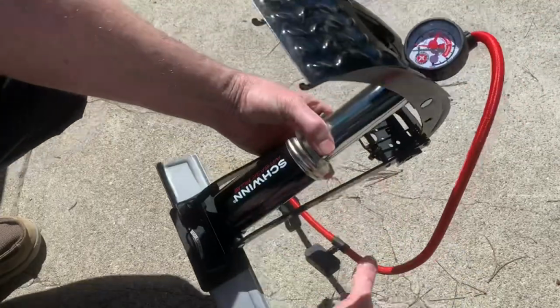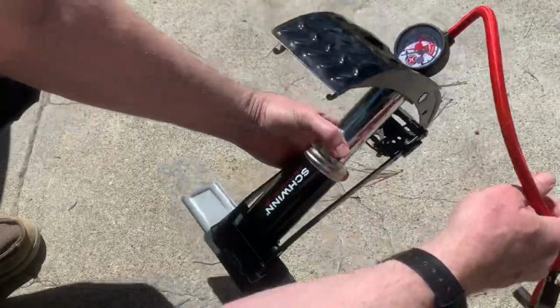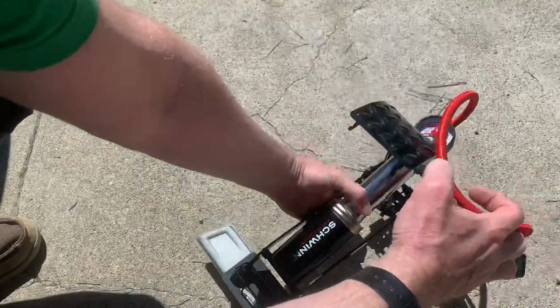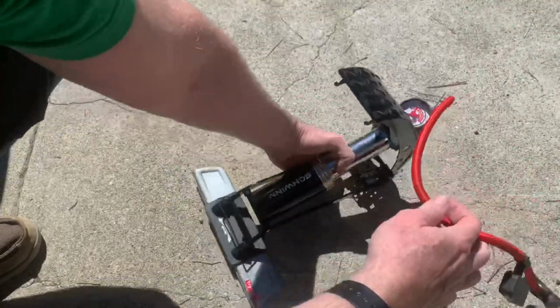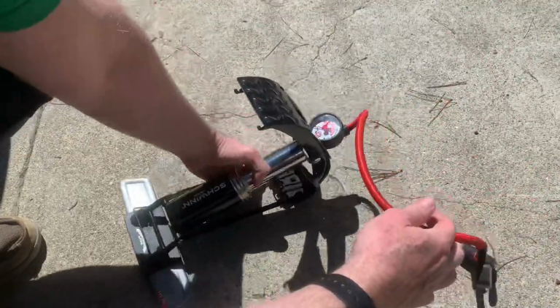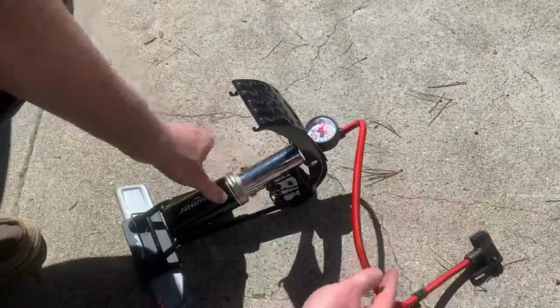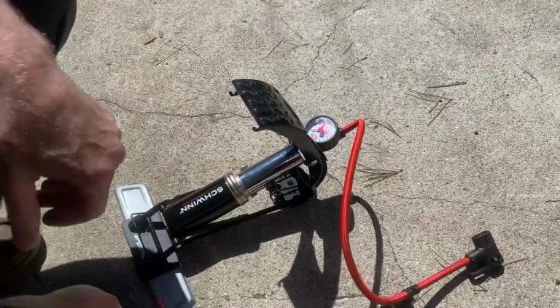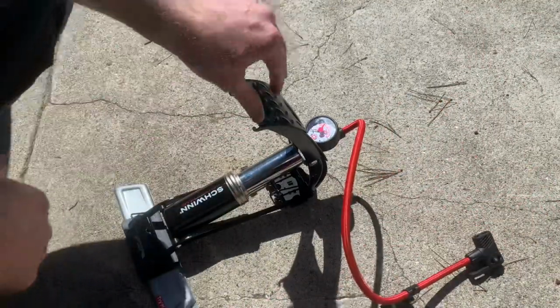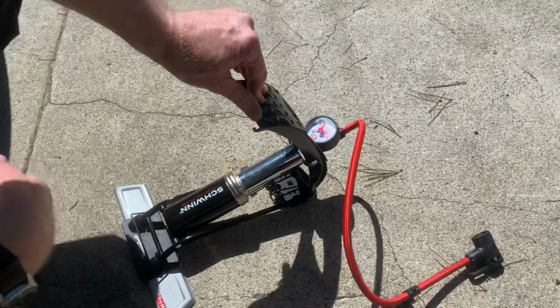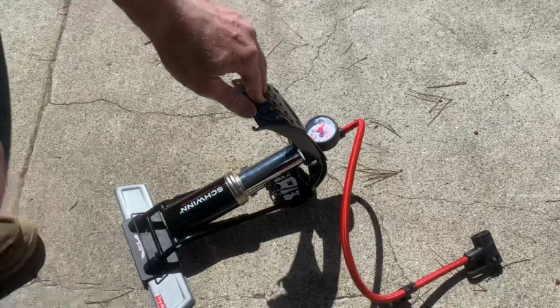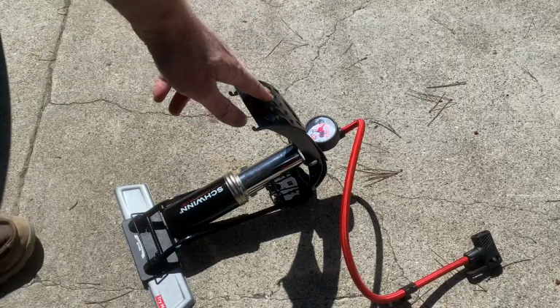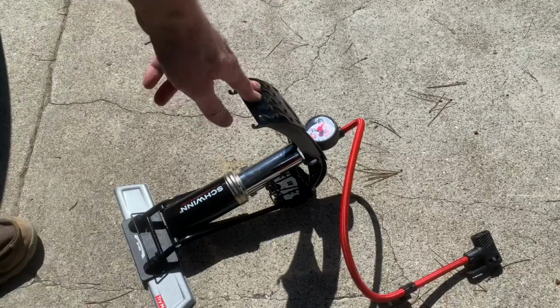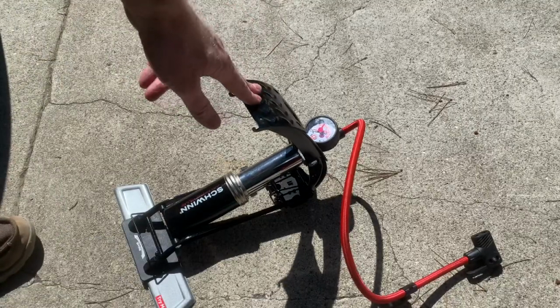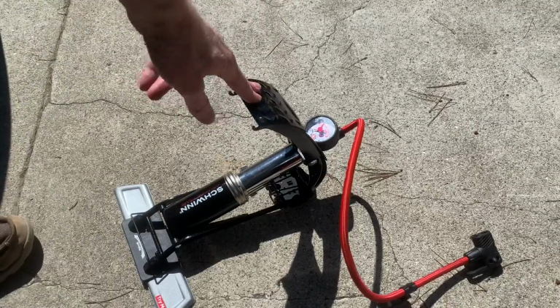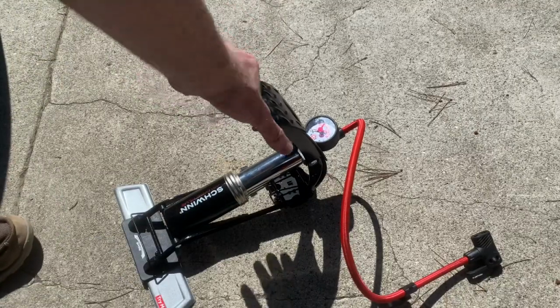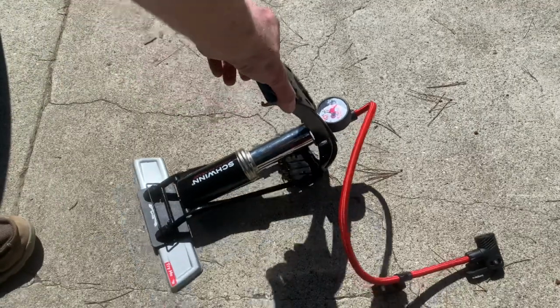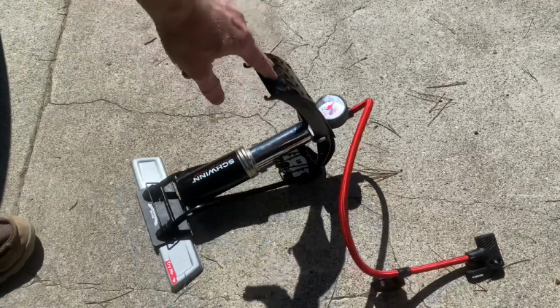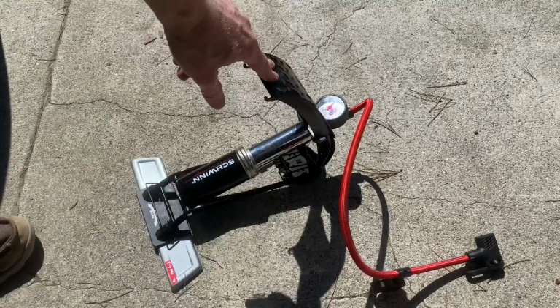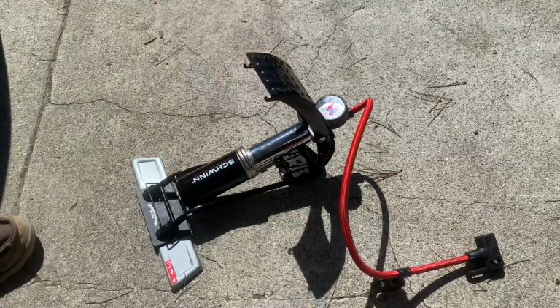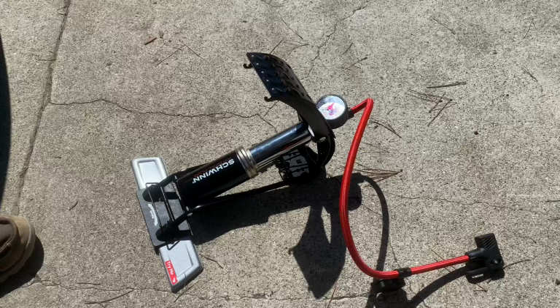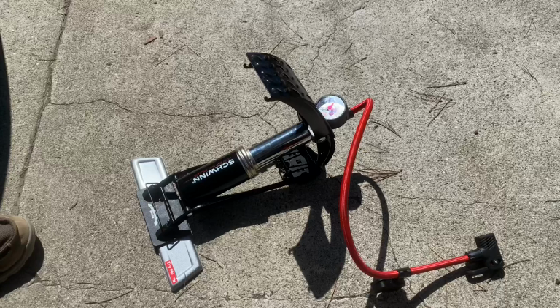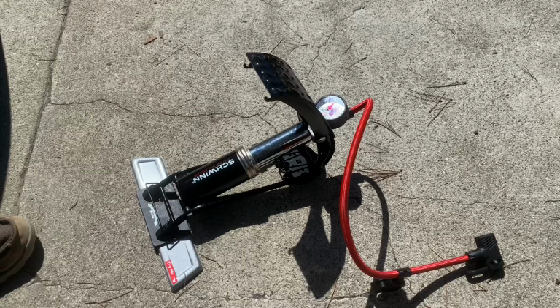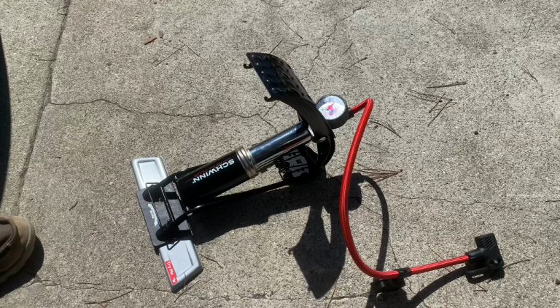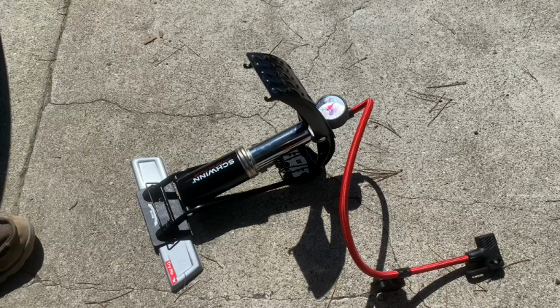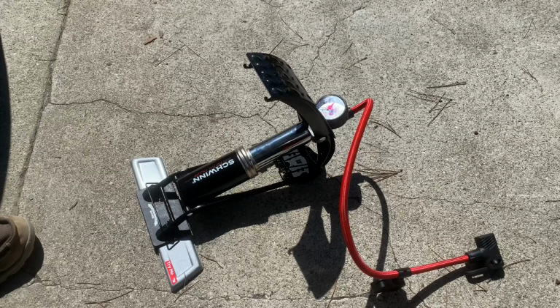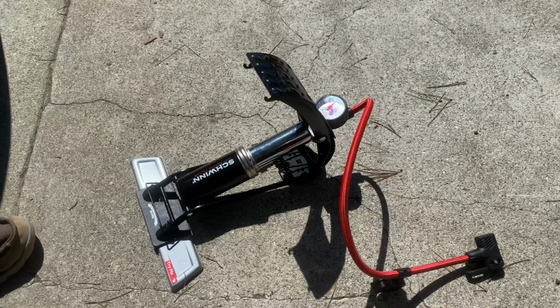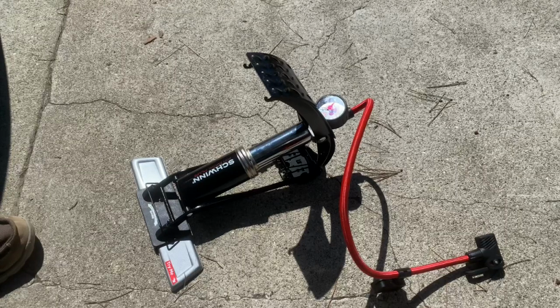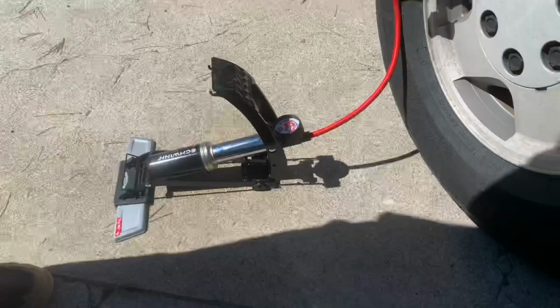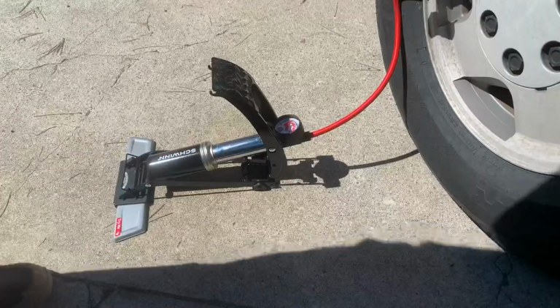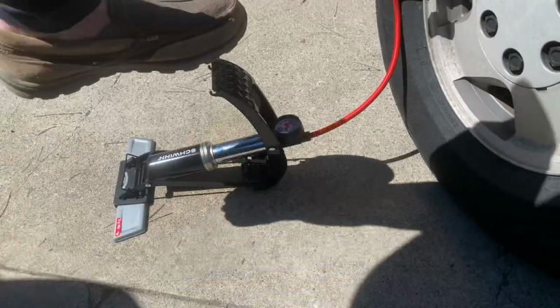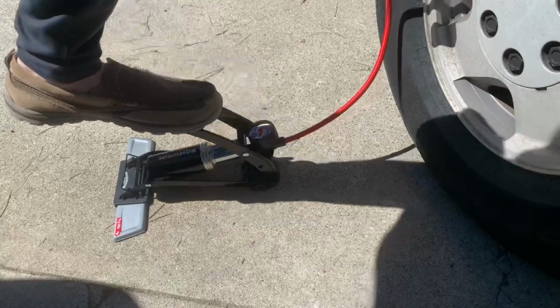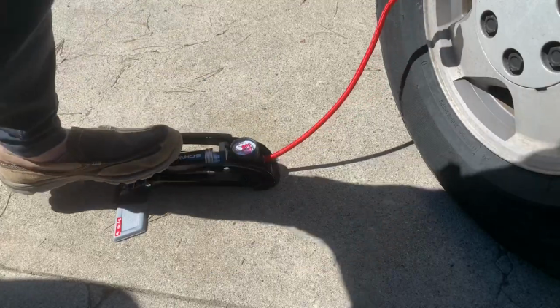This one's got little feet to stabilize it on the side. It's got a super sturdy foot pad, and it just feels like it's going to last forever. It's got a readable gauge that you can see when you're standing up, and it really works well. I'm really happy with the construction, the quality, and just the feel of it.